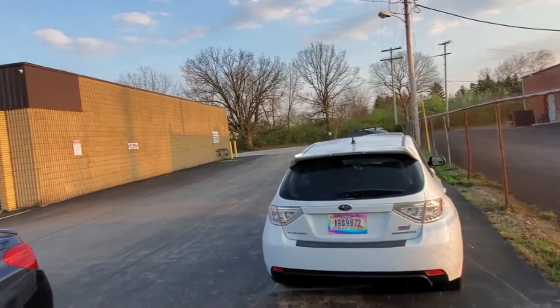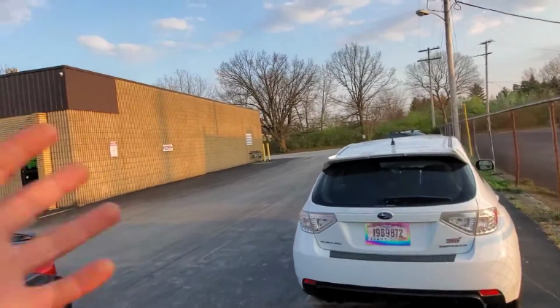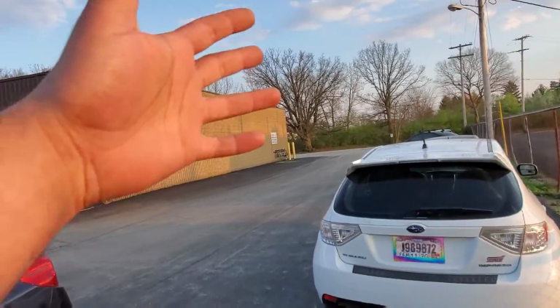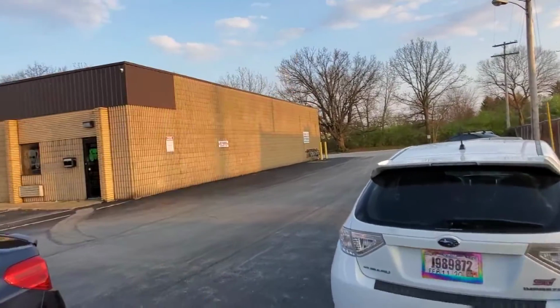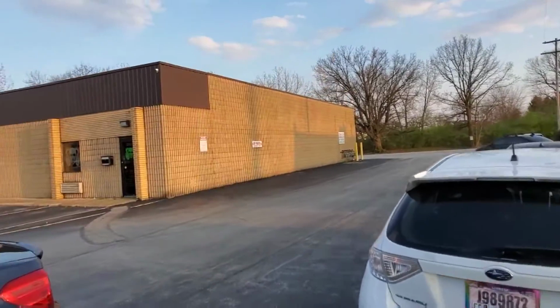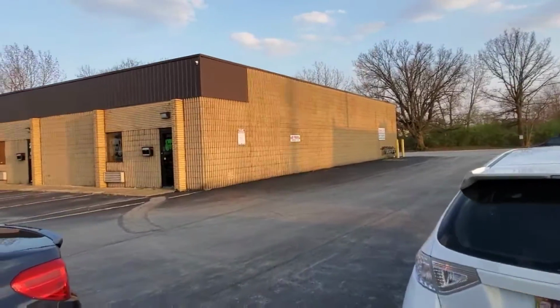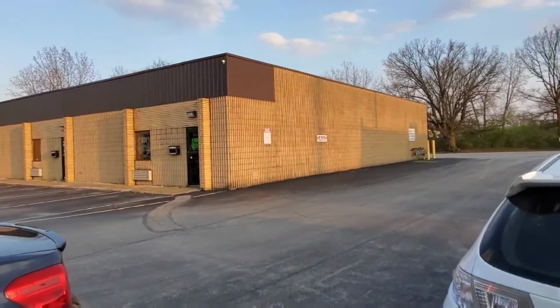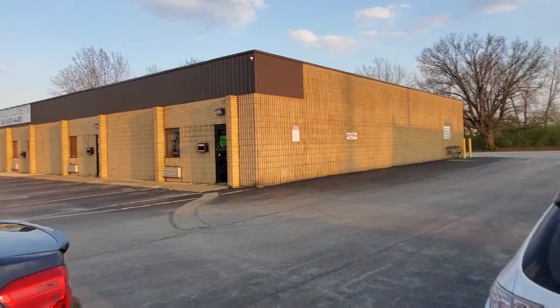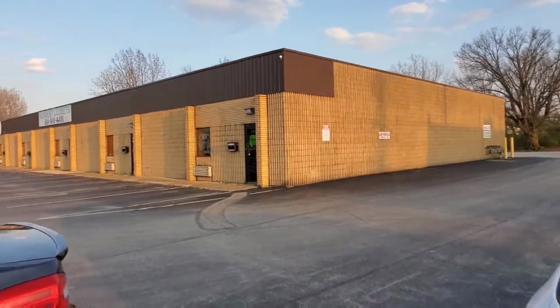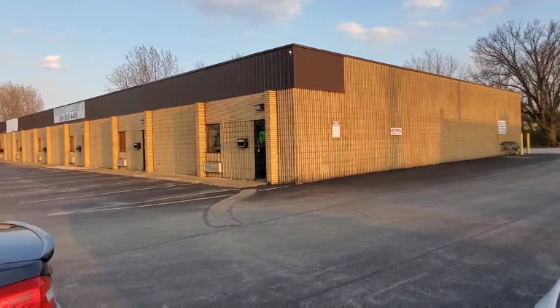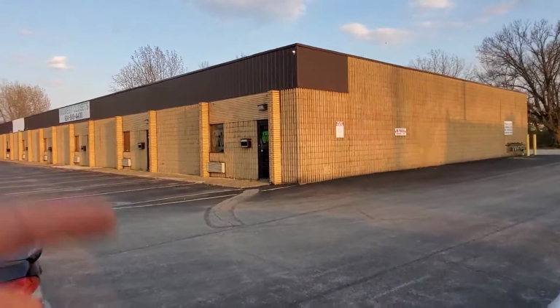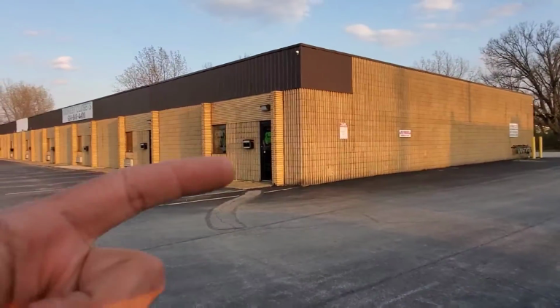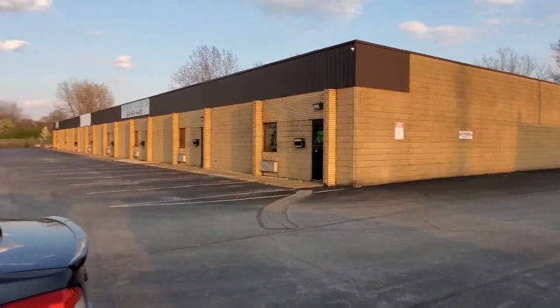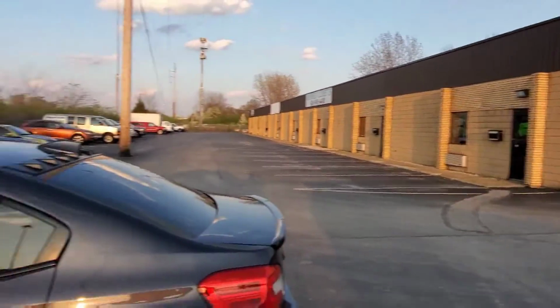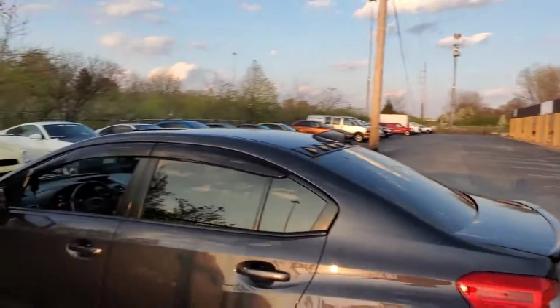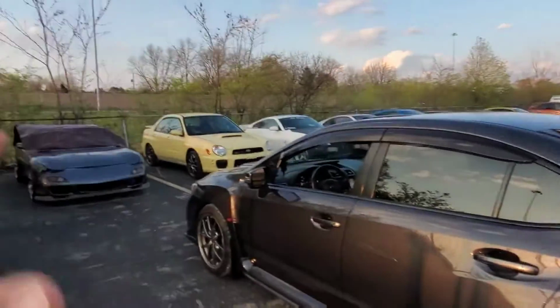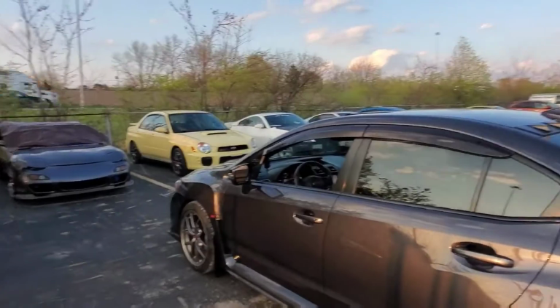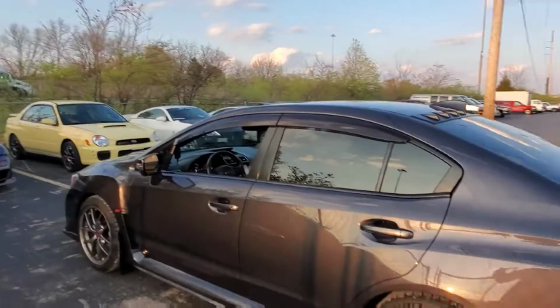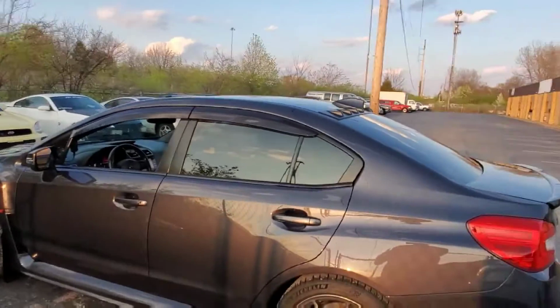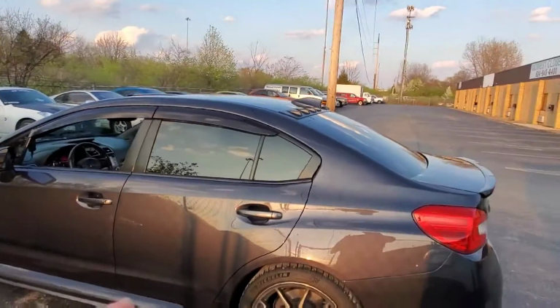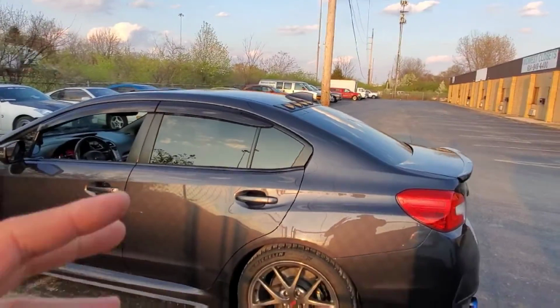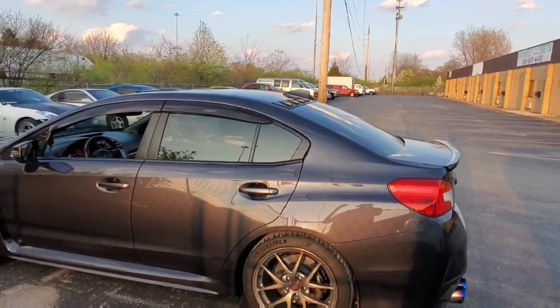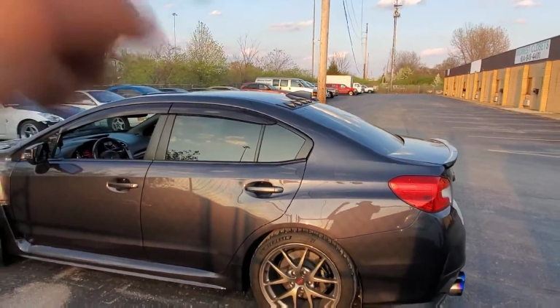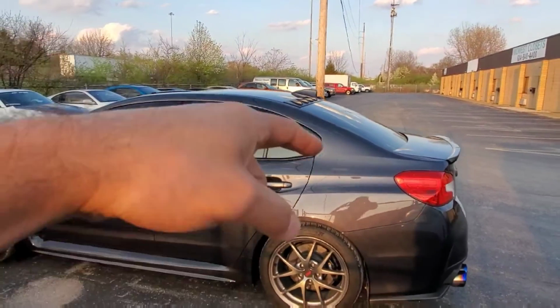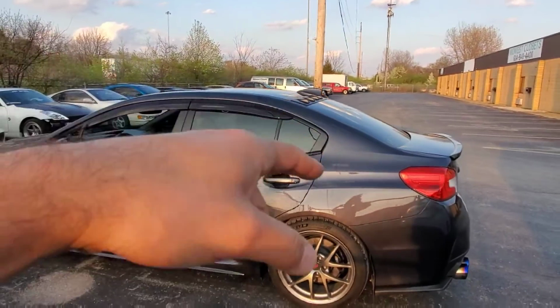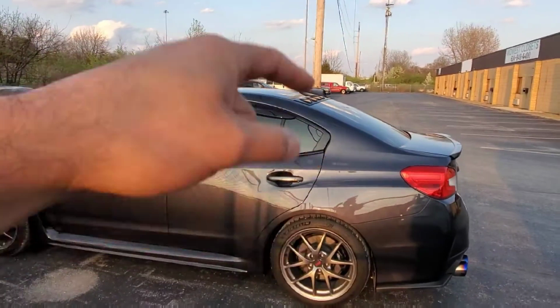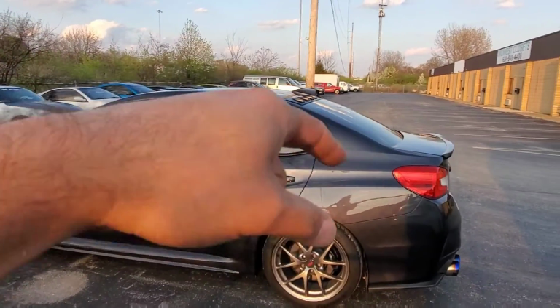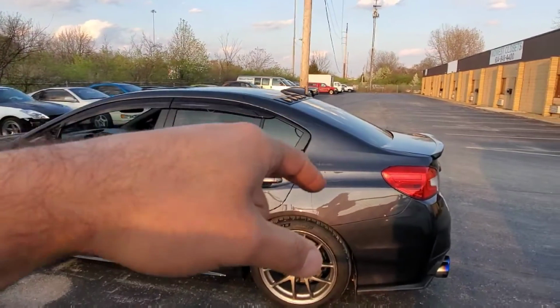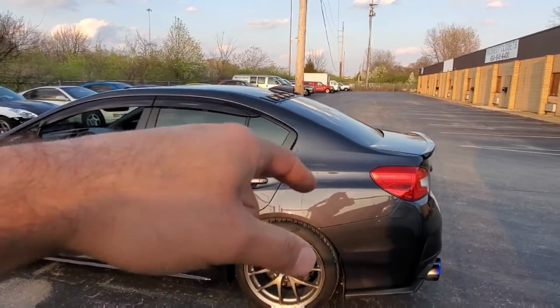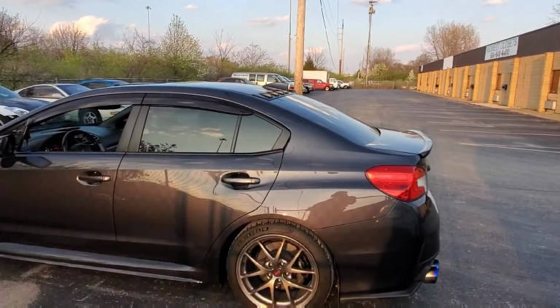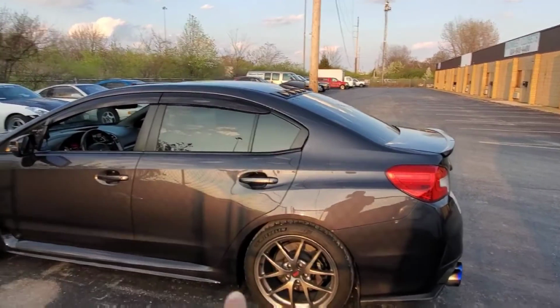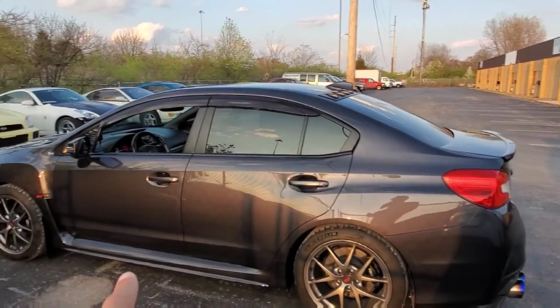Hey guys, so we're back here at Contras Performance. We're here after hours. I'm actually dropping off some things. We just paint corrected the STI and it looks great.